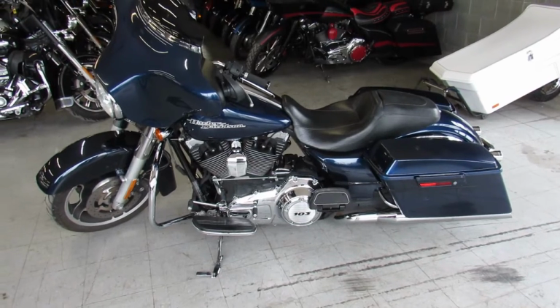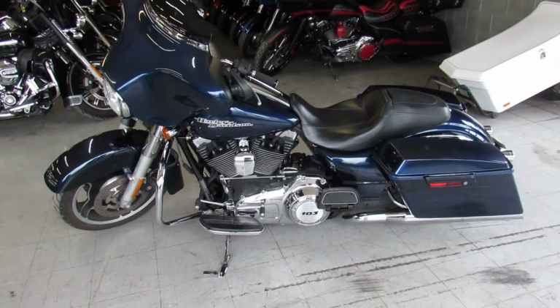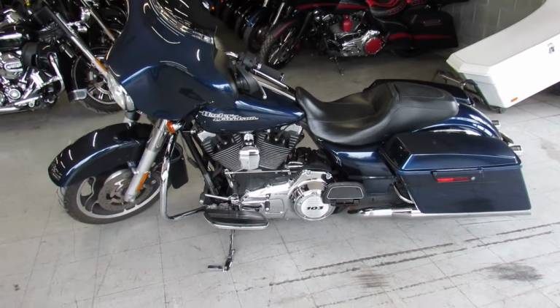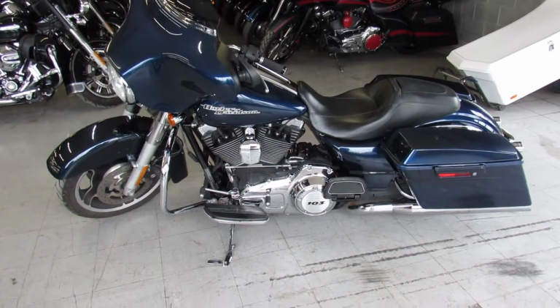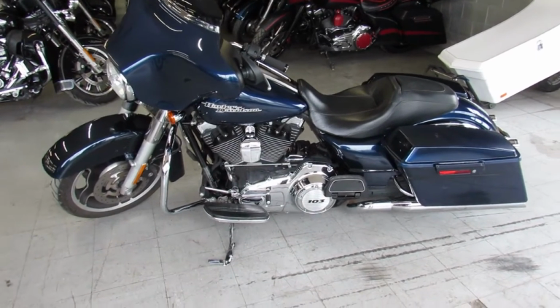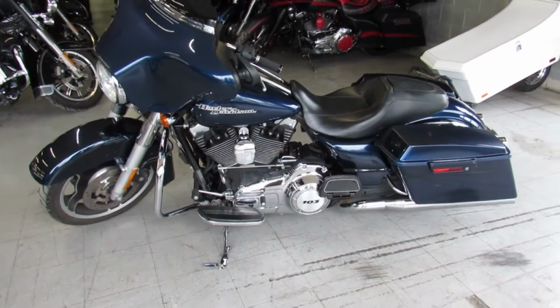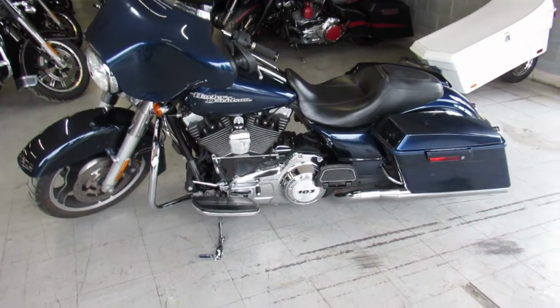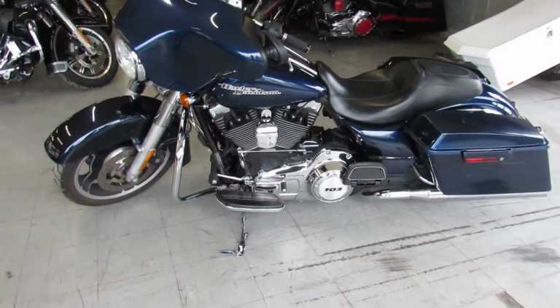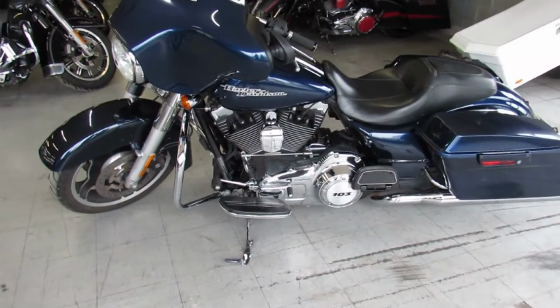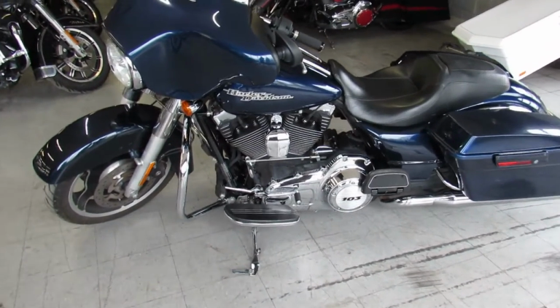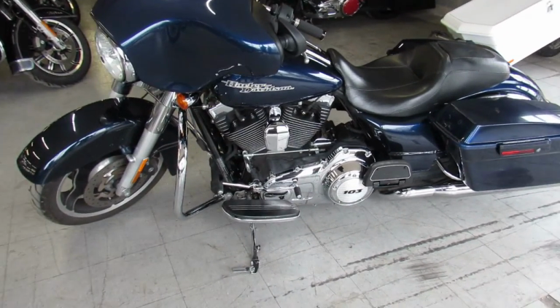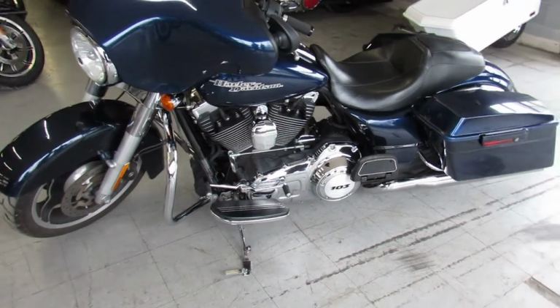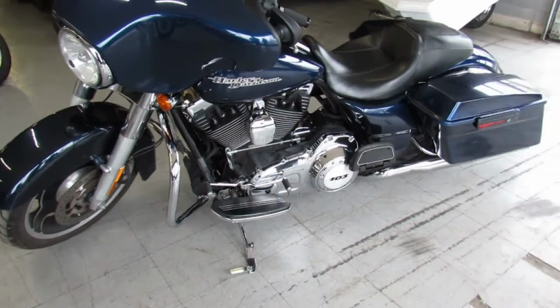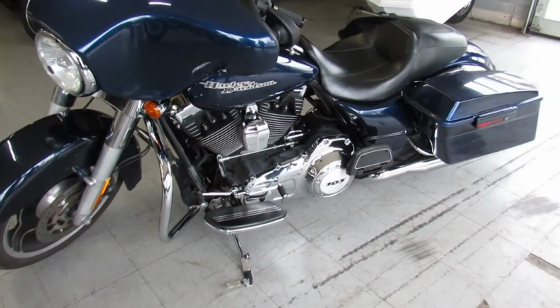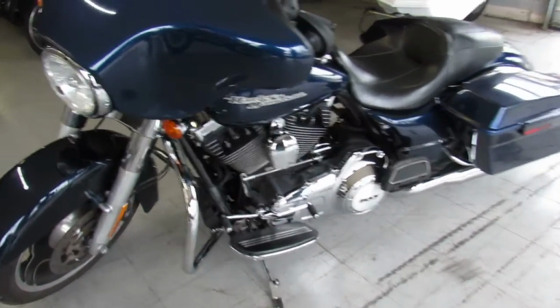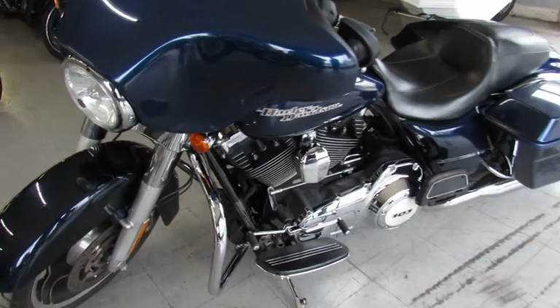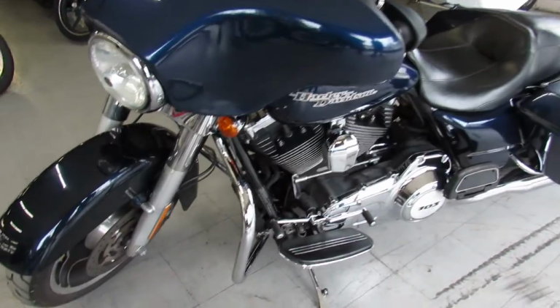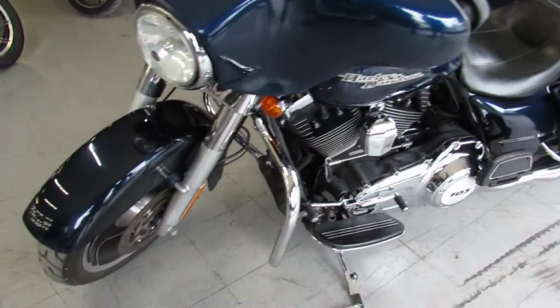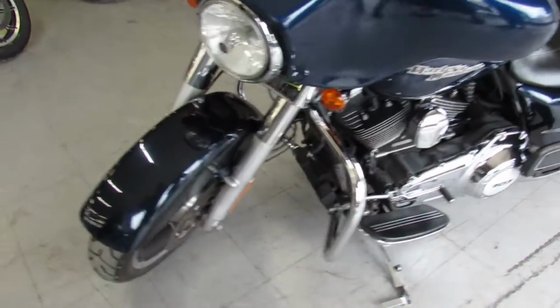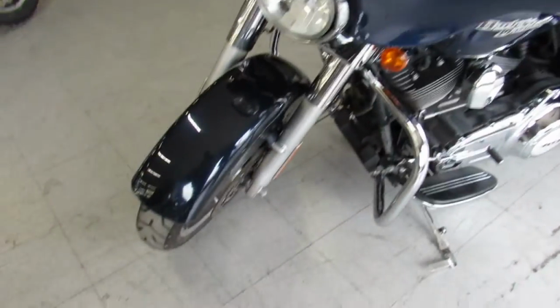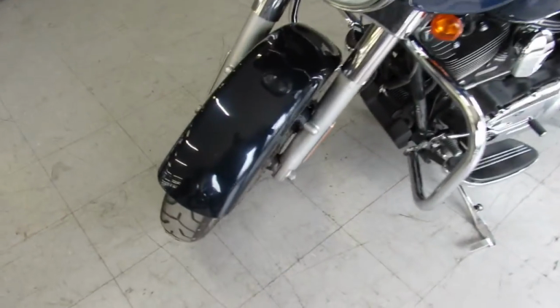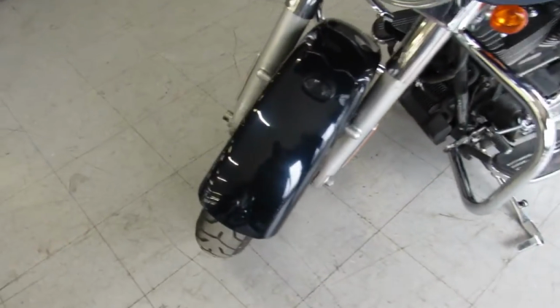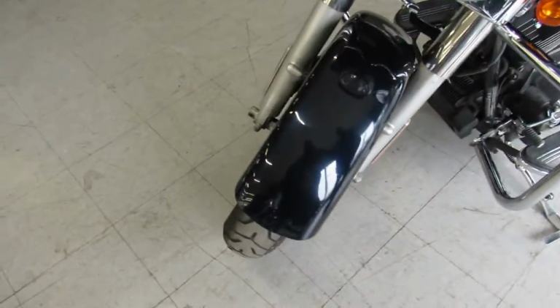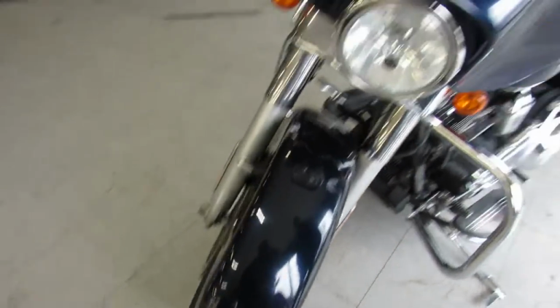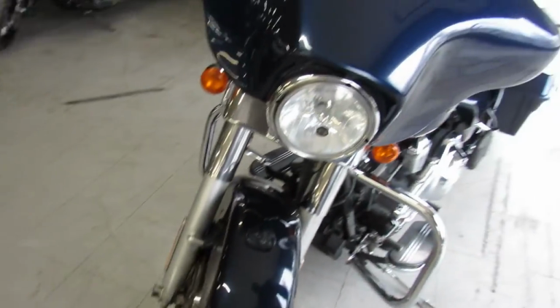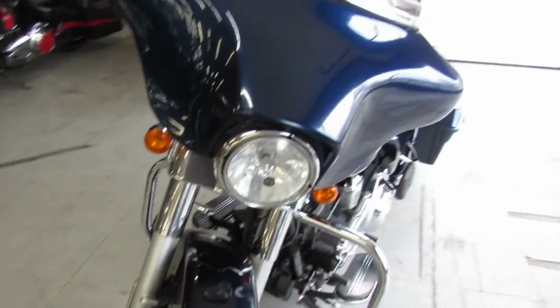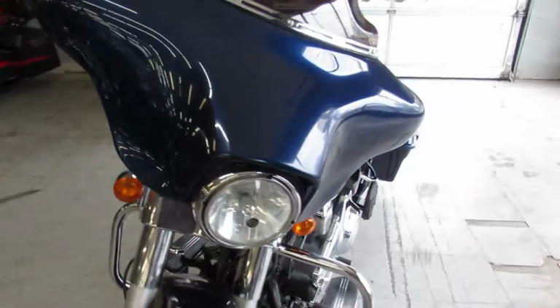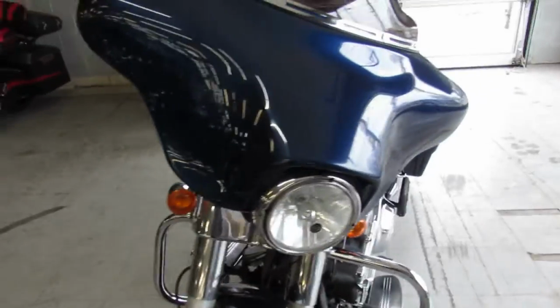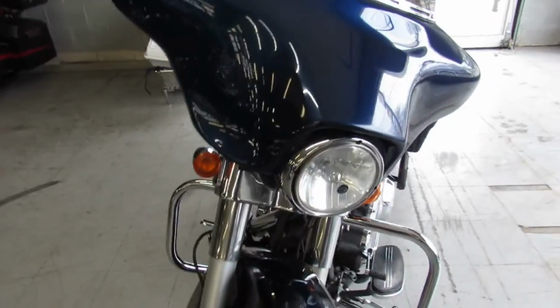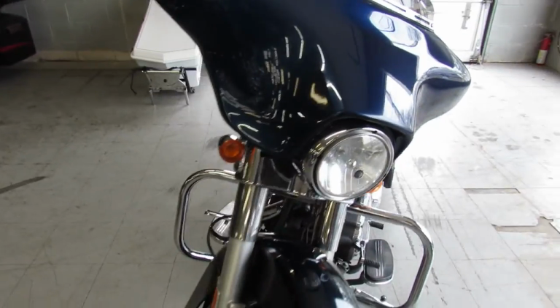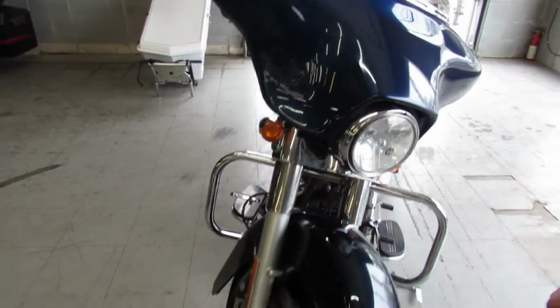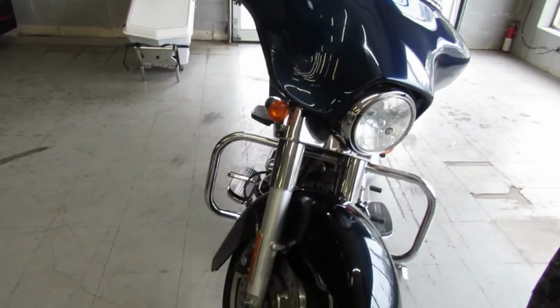Hey, anybody out there looking for a used Harley-Davidson? We got them here at Approval Powersports. We've got over 400 used bikes, guaranteed financing, out-of-state financing, nationwide shipping.